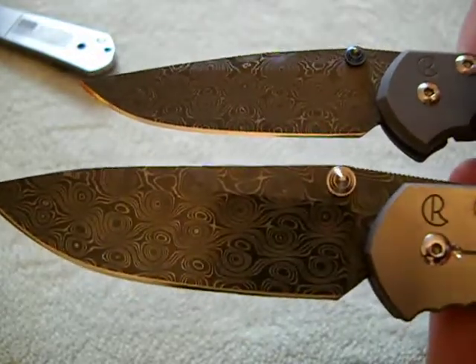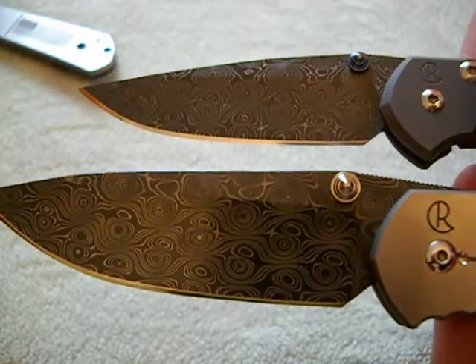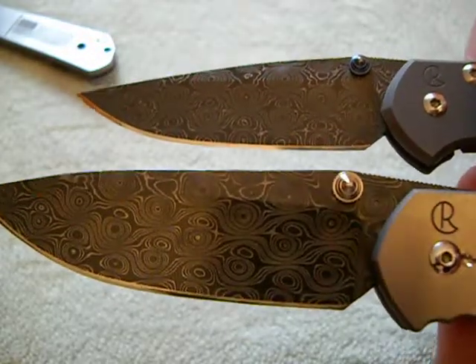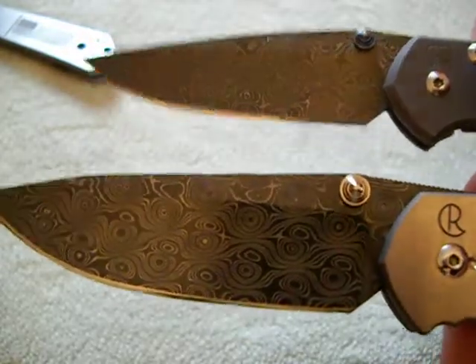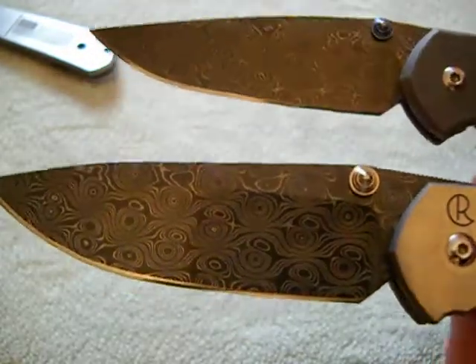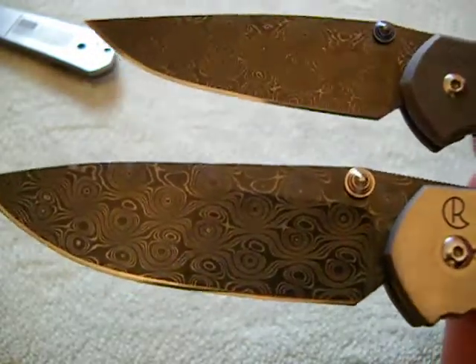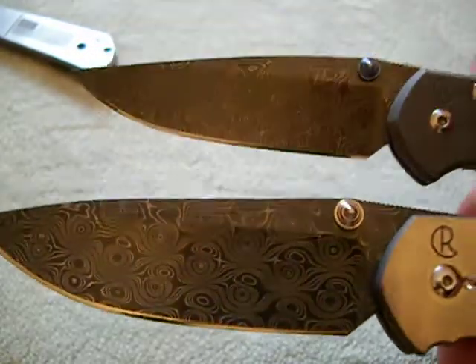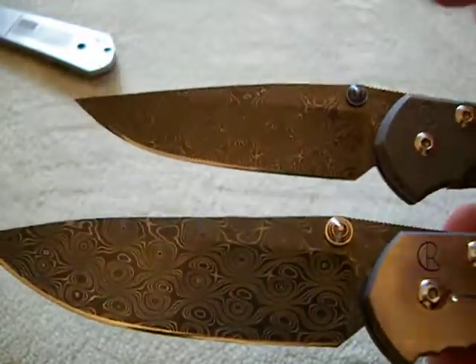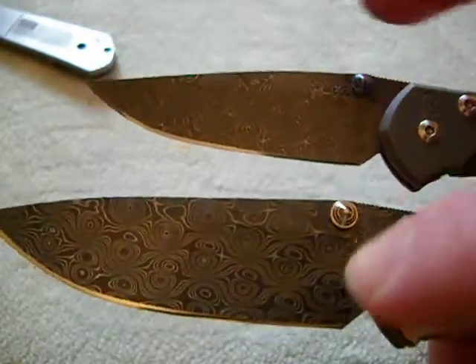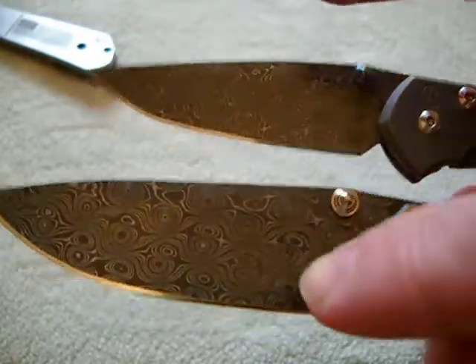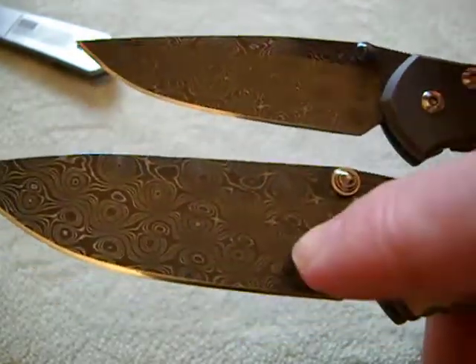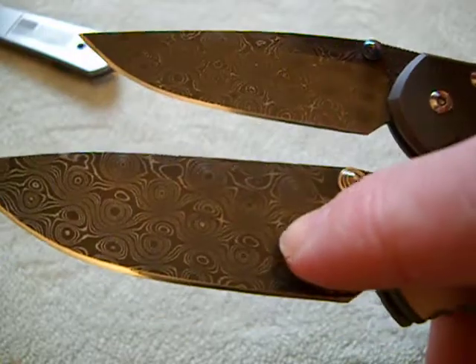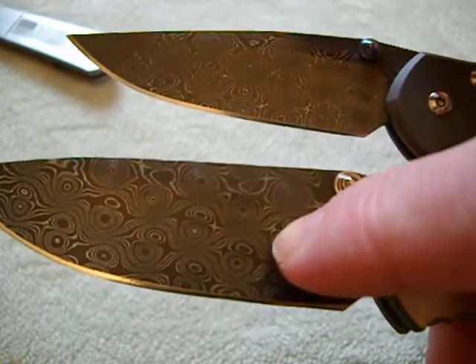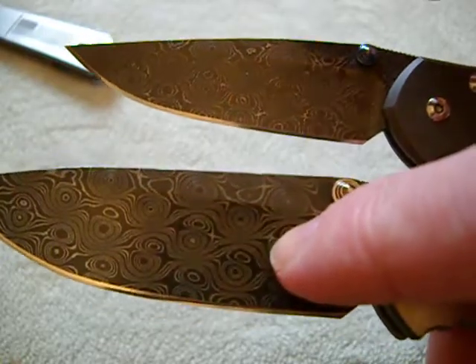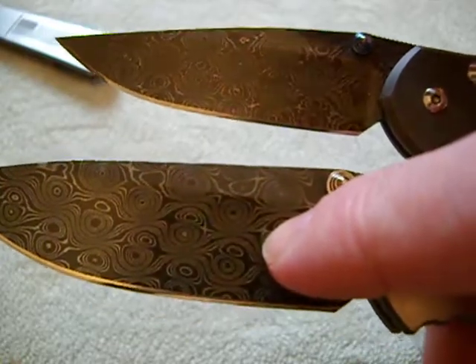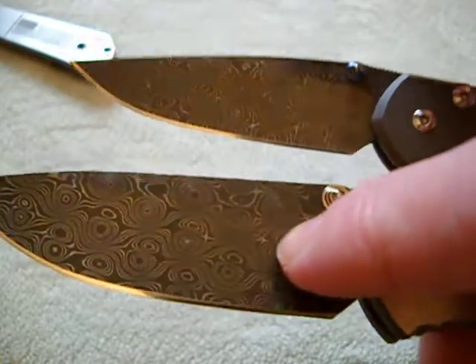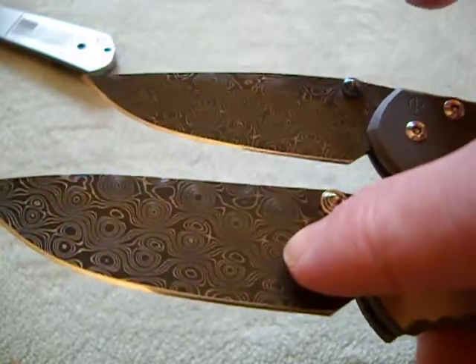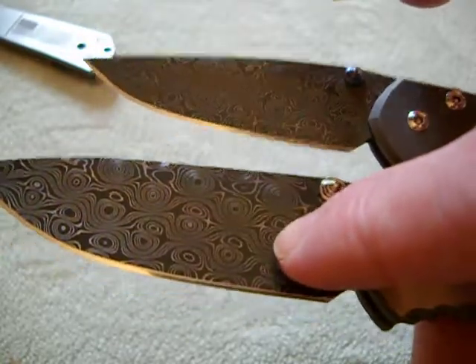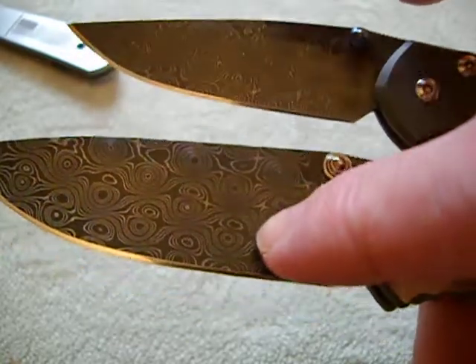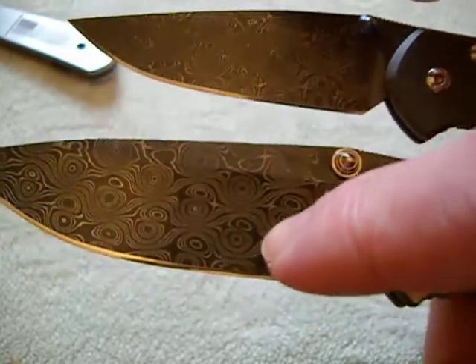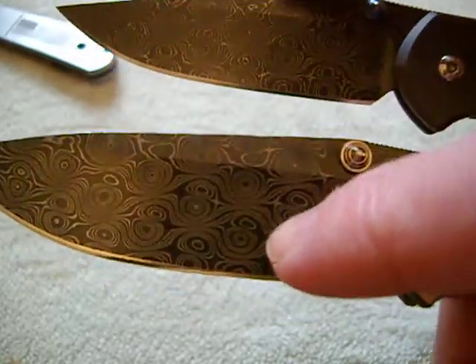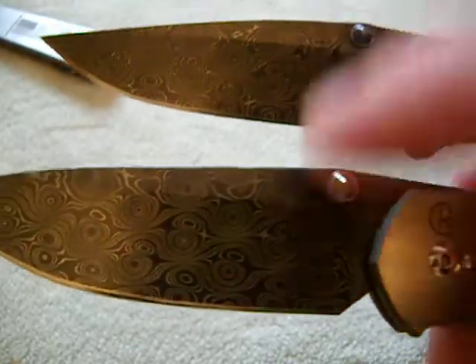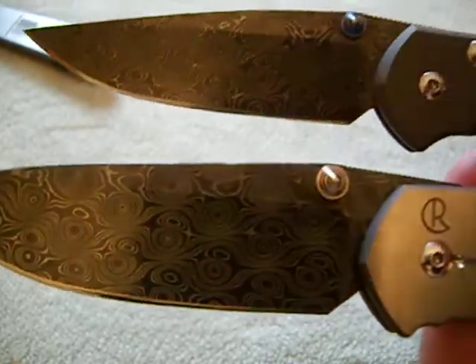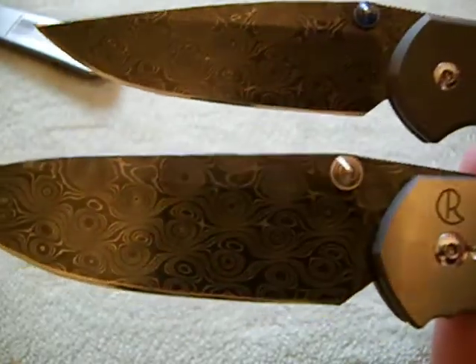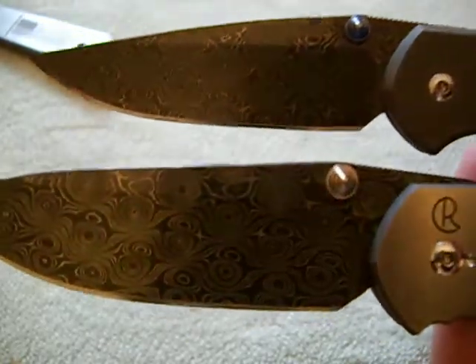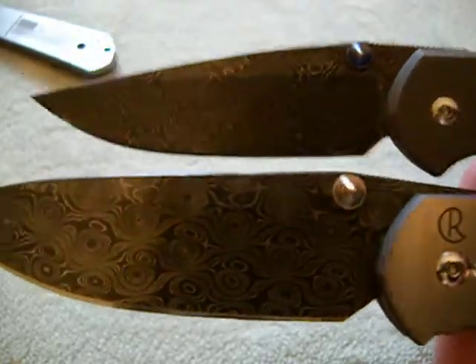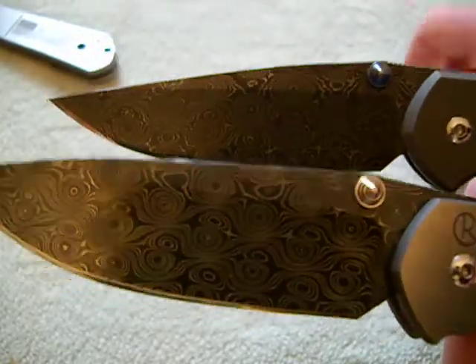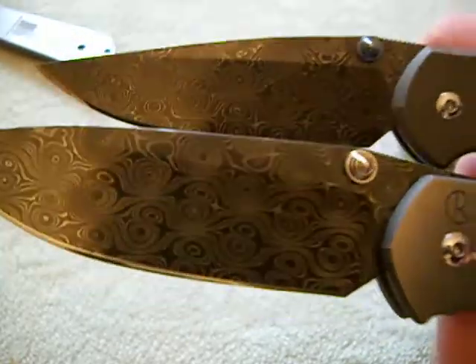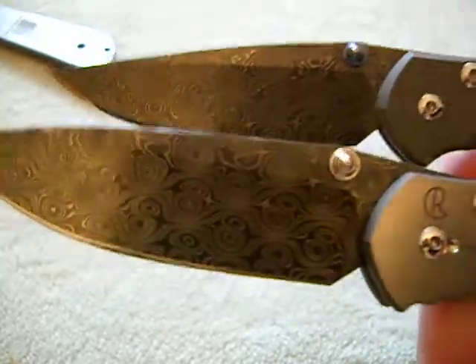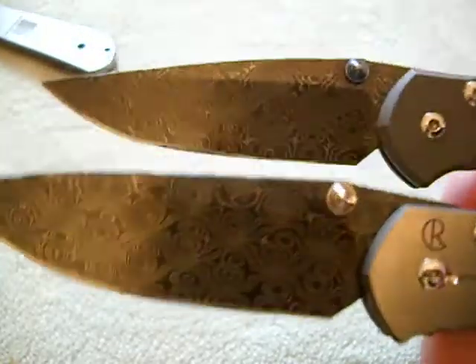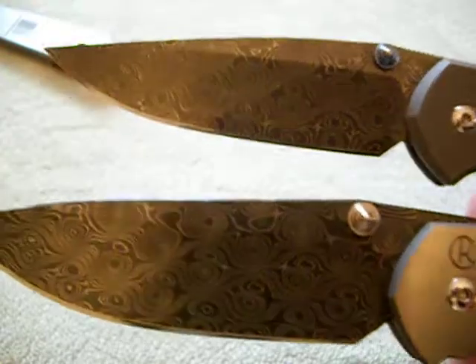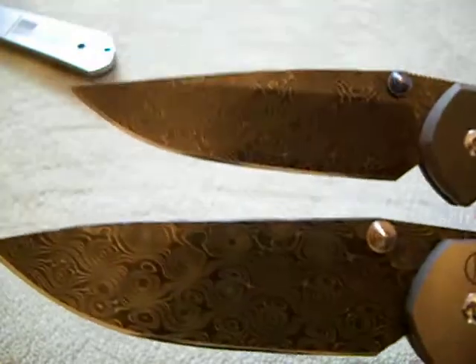Look at those stars, man — just how it sparkles. Devin Thomas knows his Damascus, man.